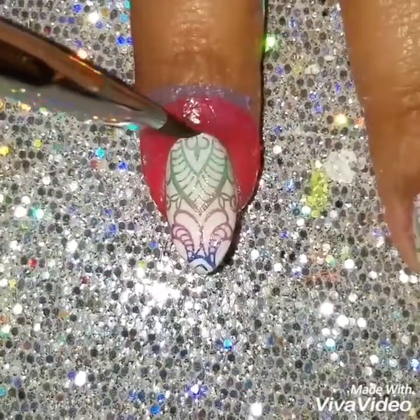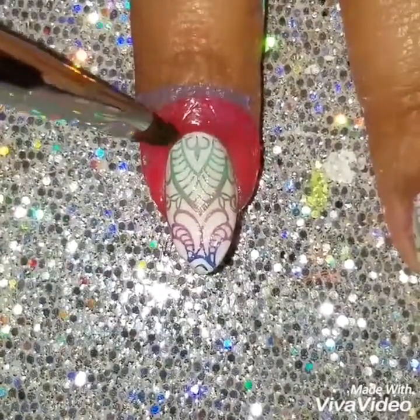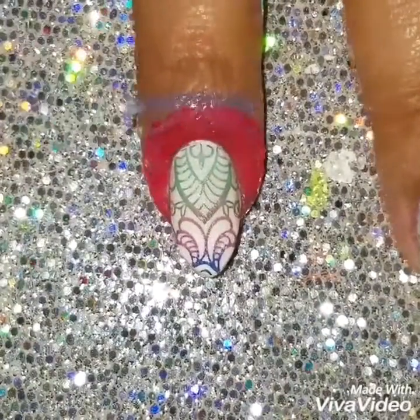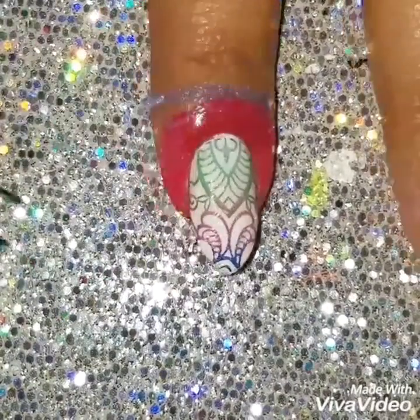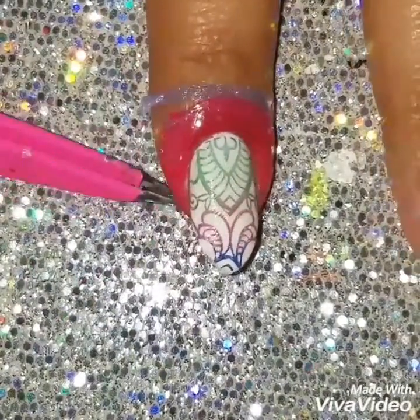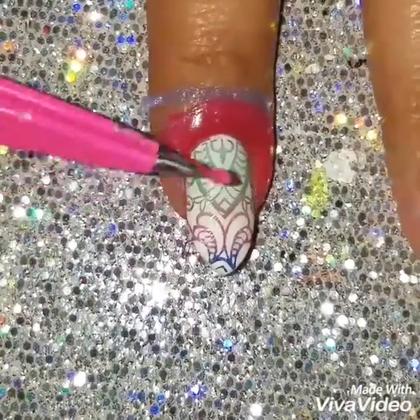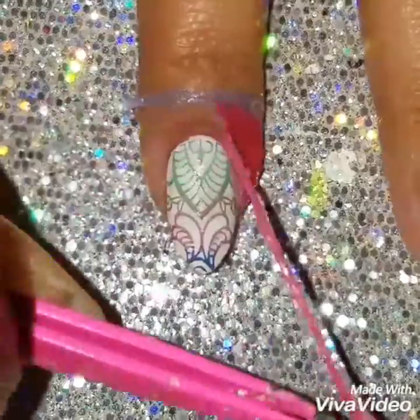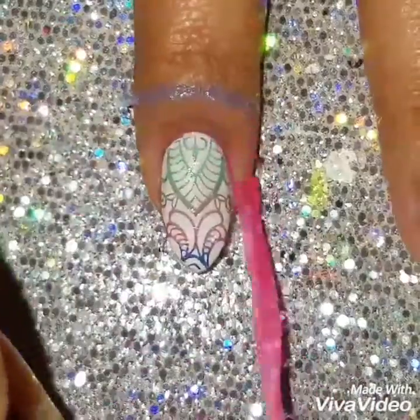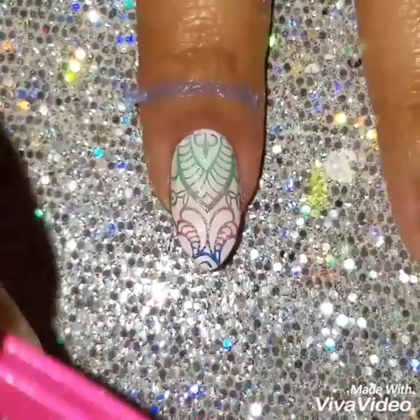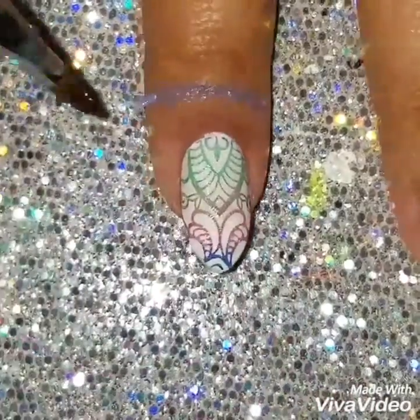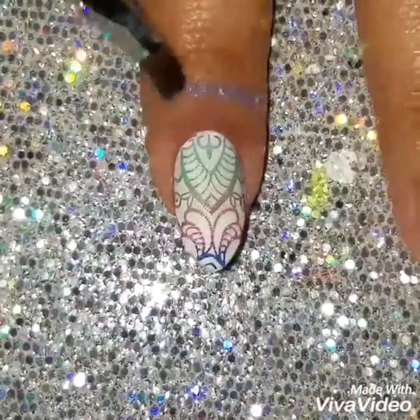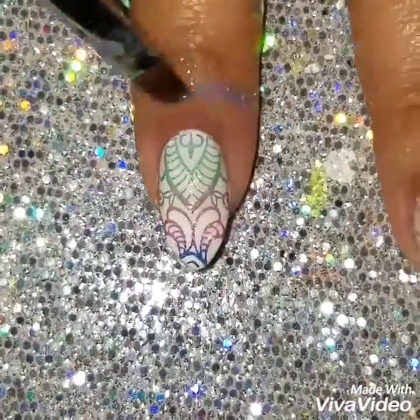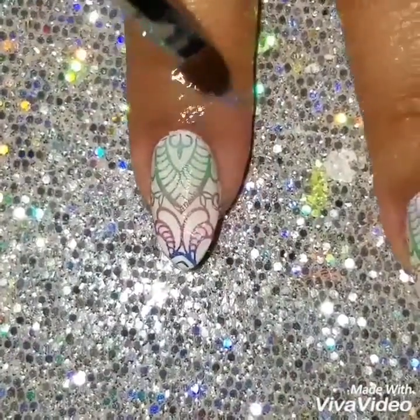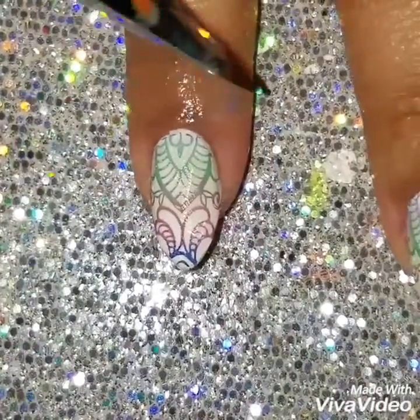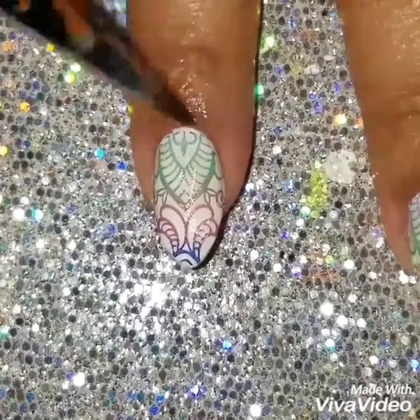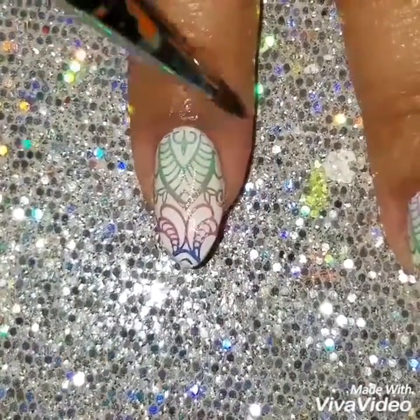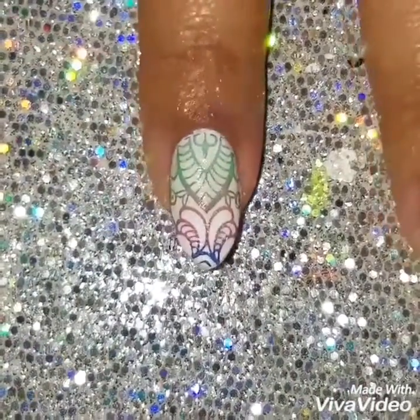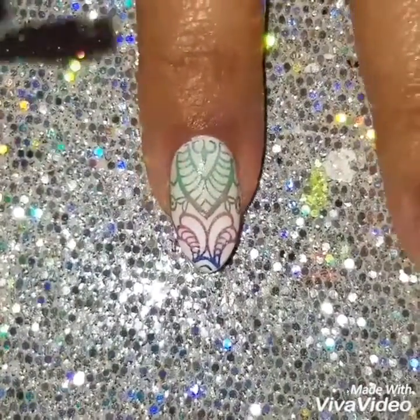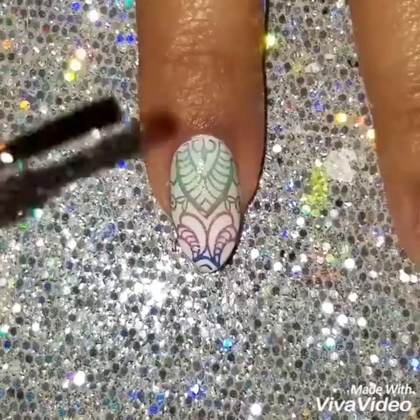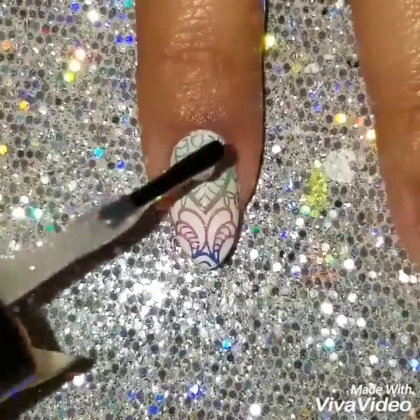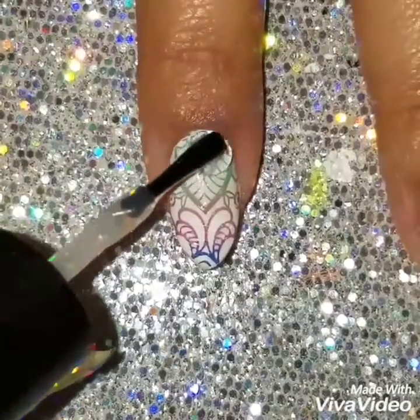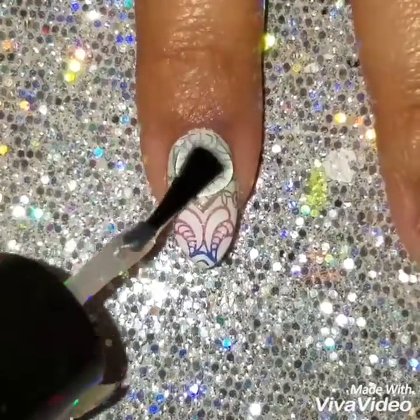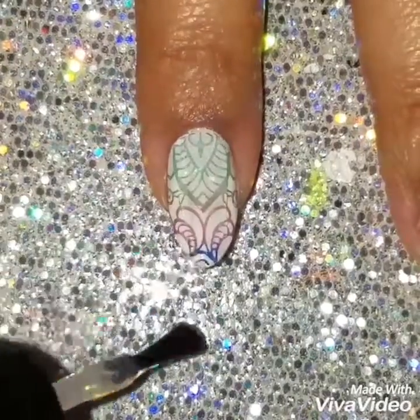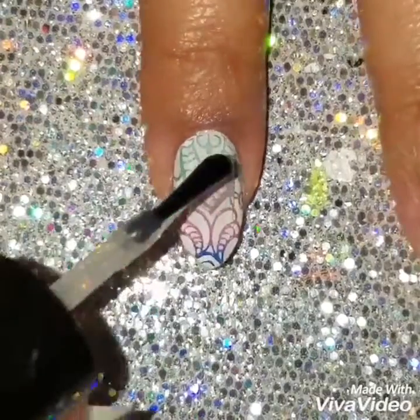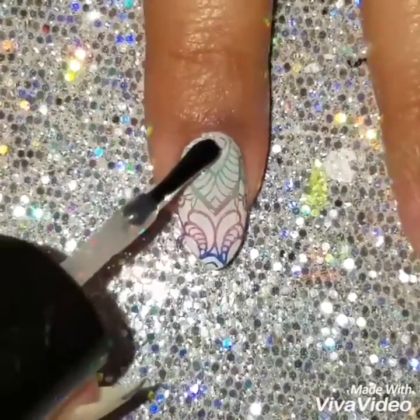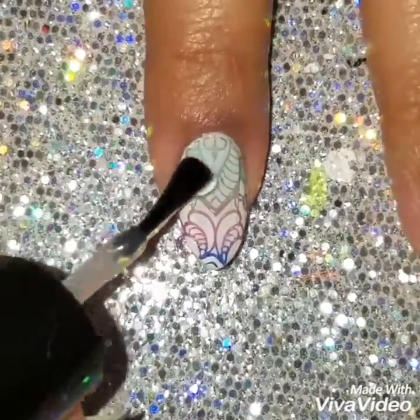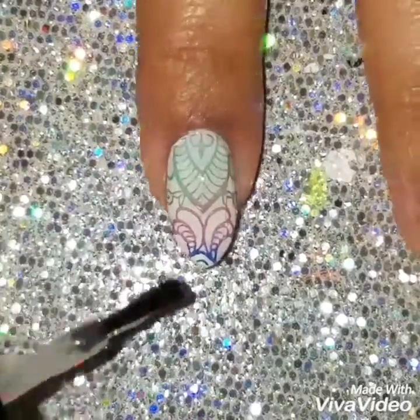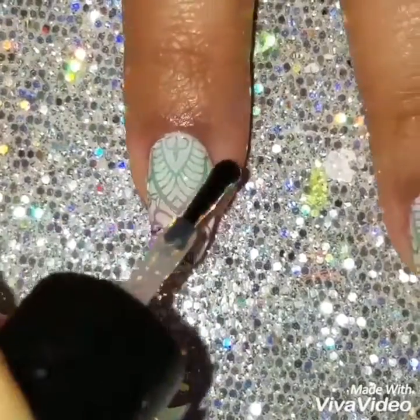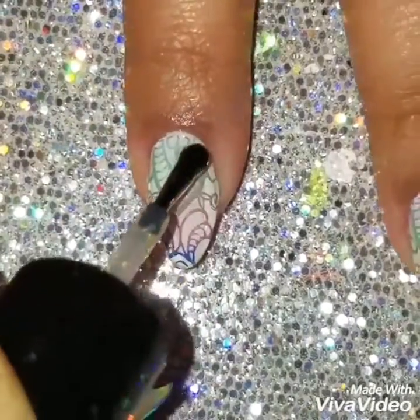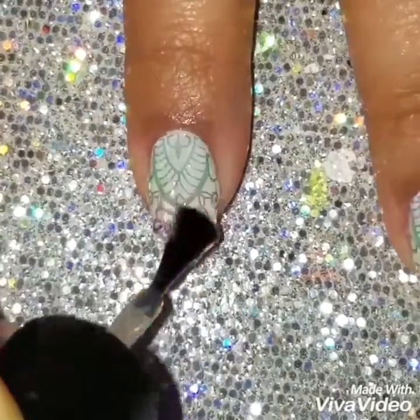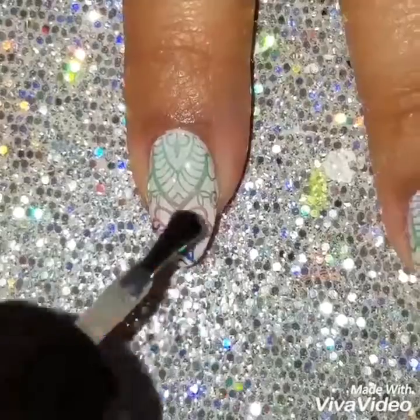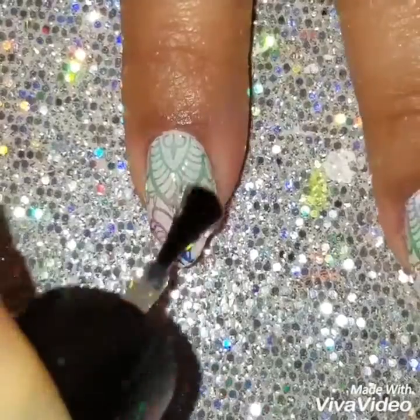Using a cleanup brush, I'm going to clean up the nail polish around my nails. I'm doing this around the nail with latex first for easier cleanup, and then I'm going to finish off the design with a quick dry top coat.